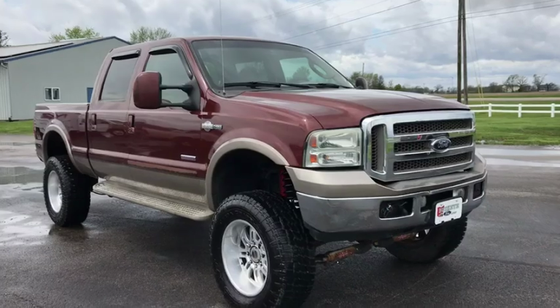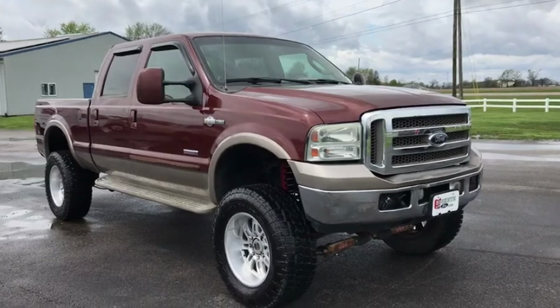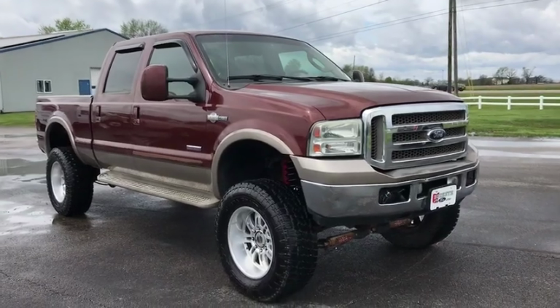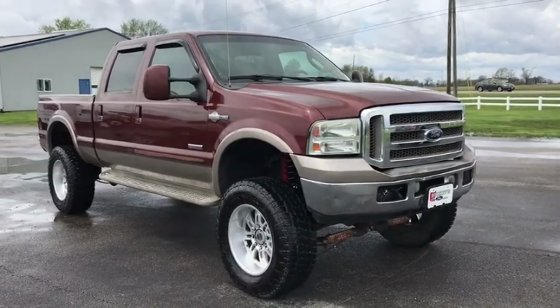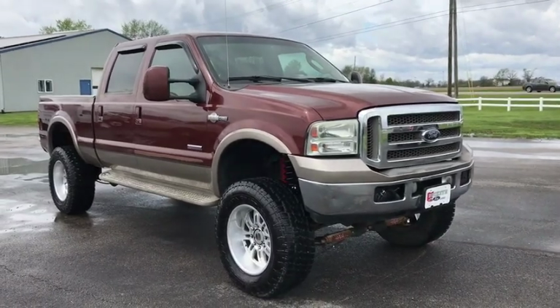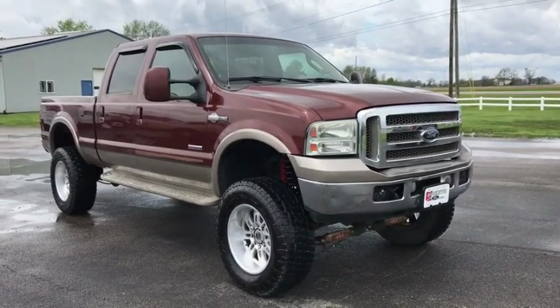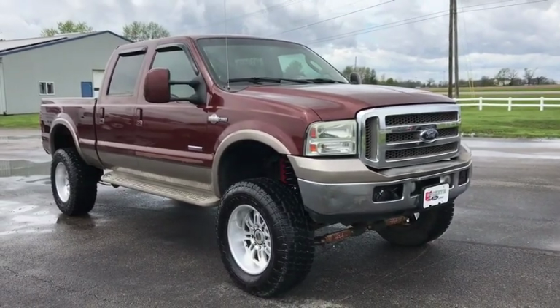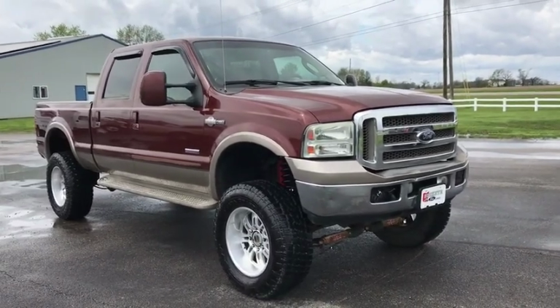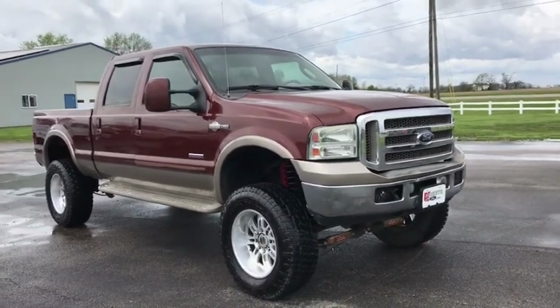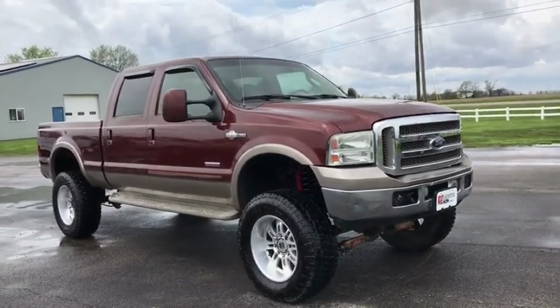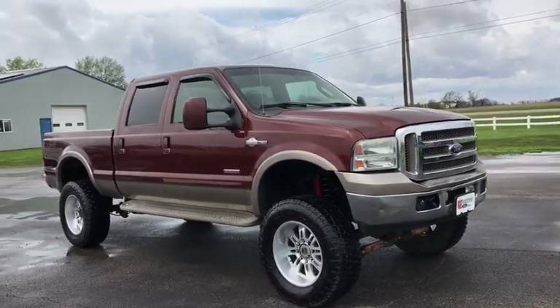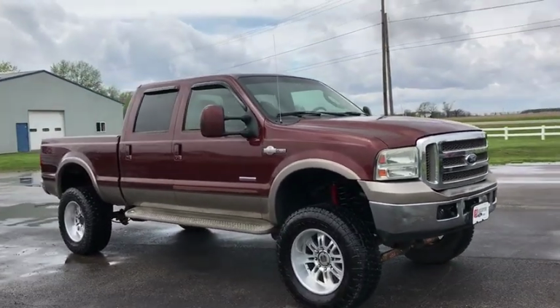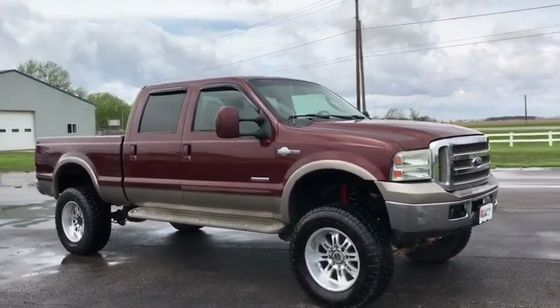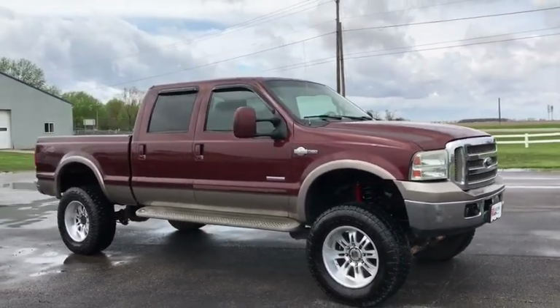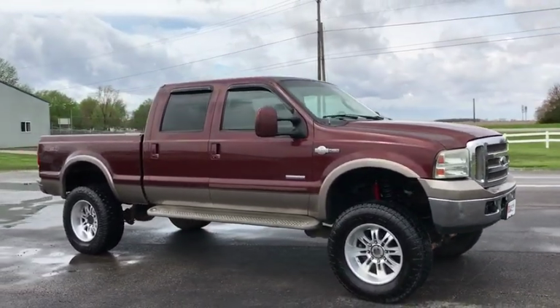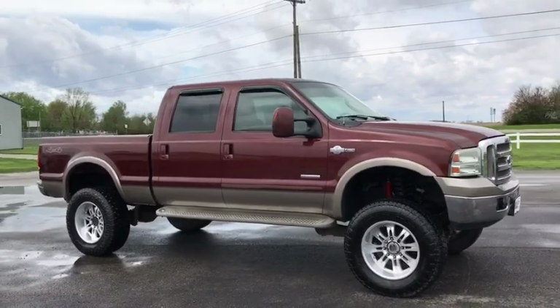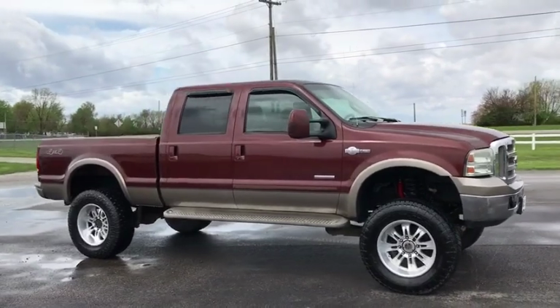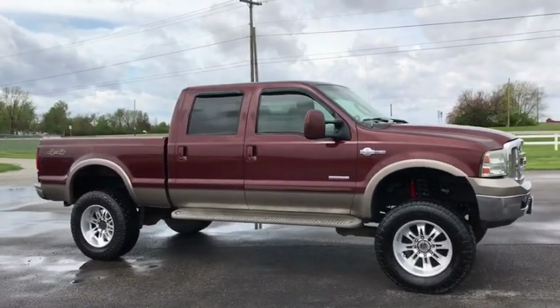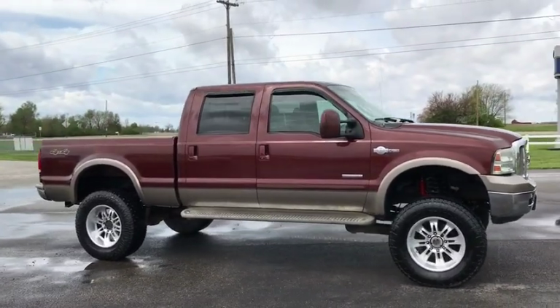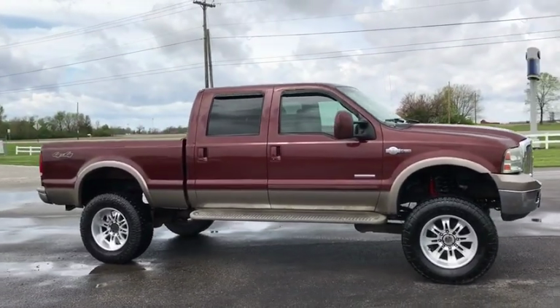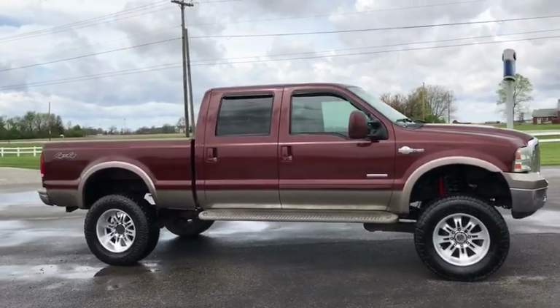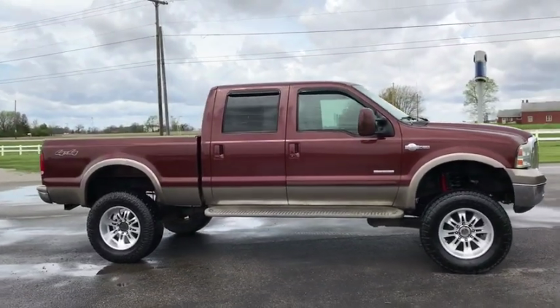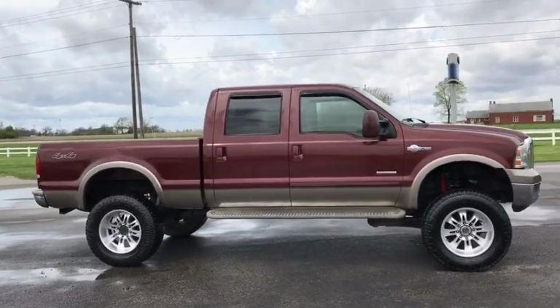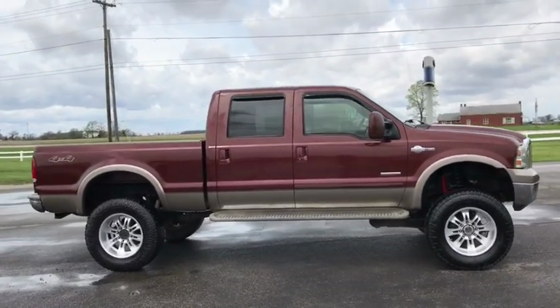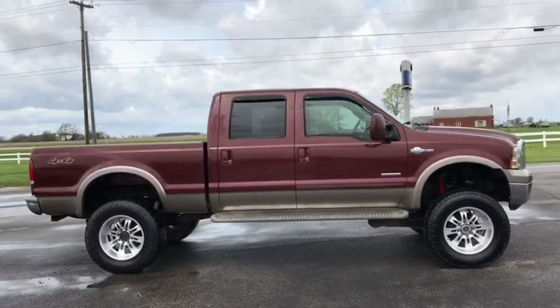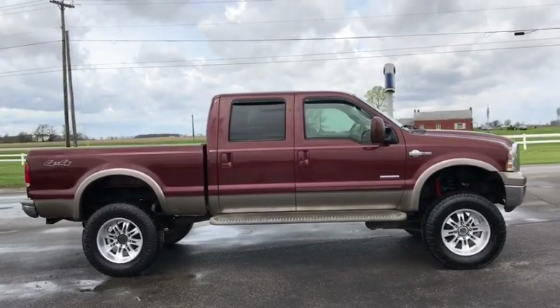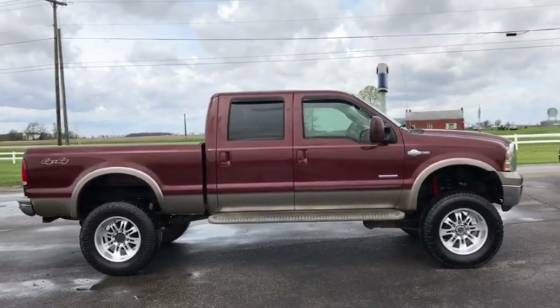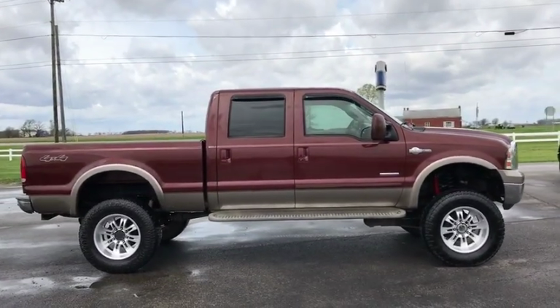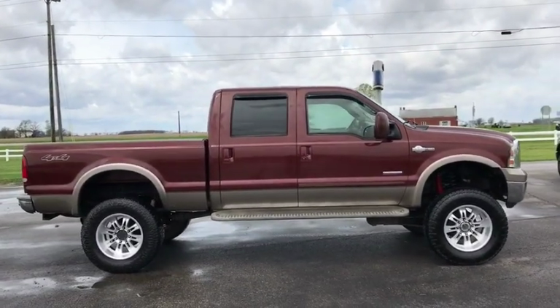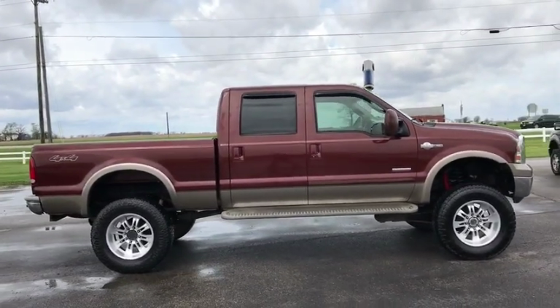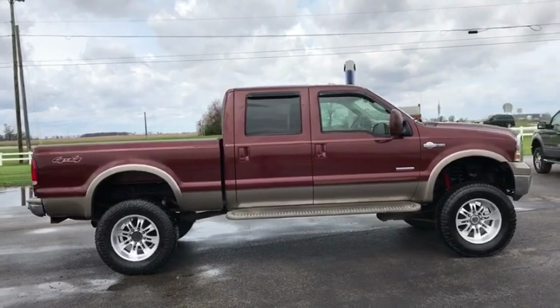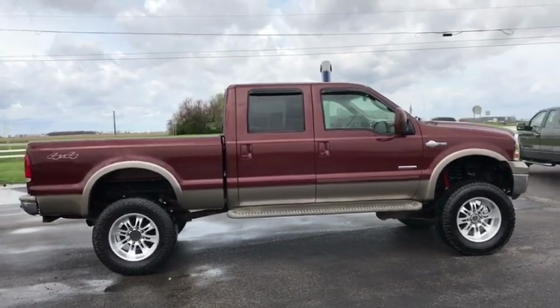The 2005 Ford F-250 Super Duty — head-to-head fuel efficiency, head-to-head towing, head-to-head torque. Ford F-250 Super Duty.